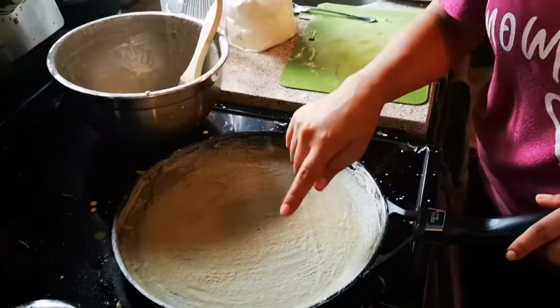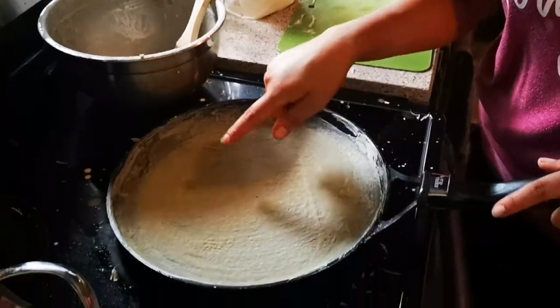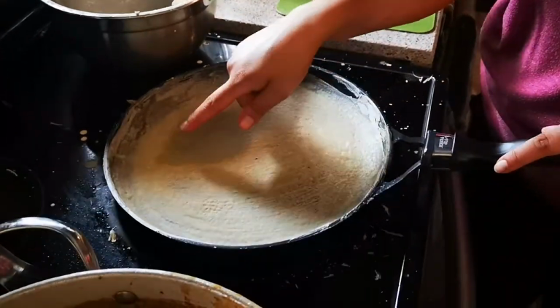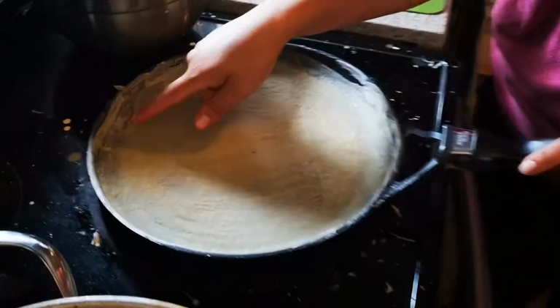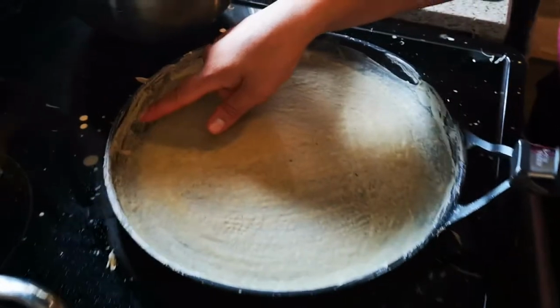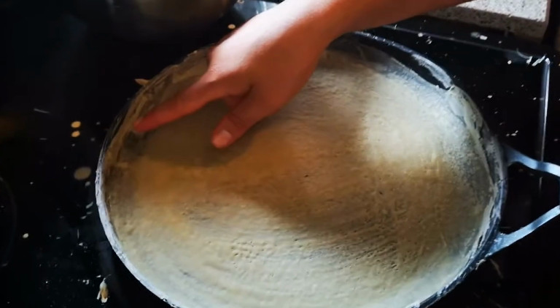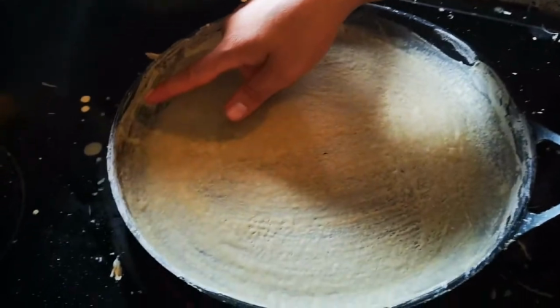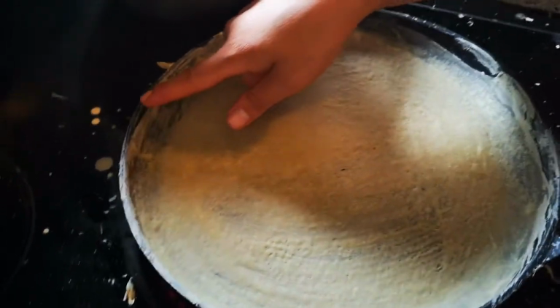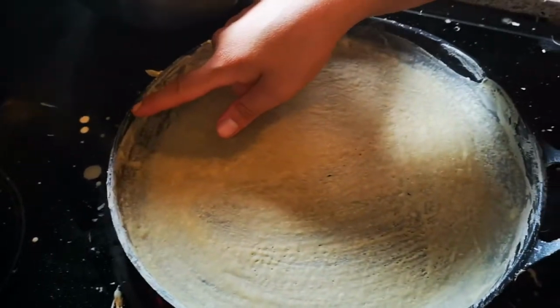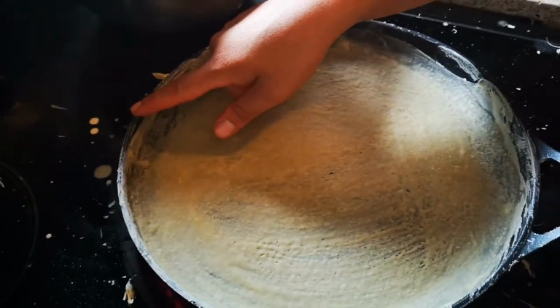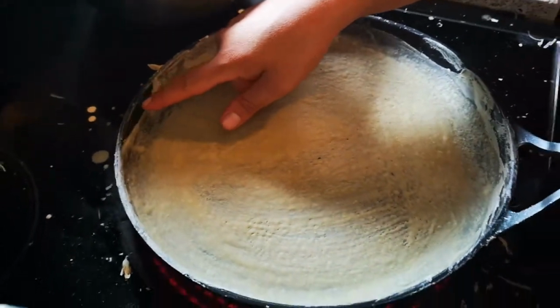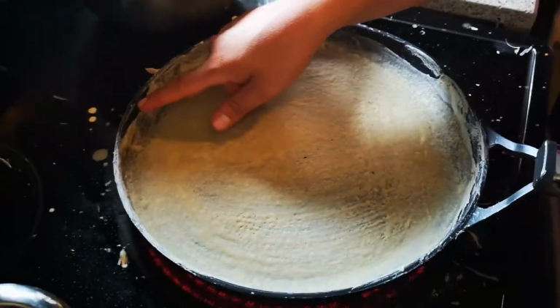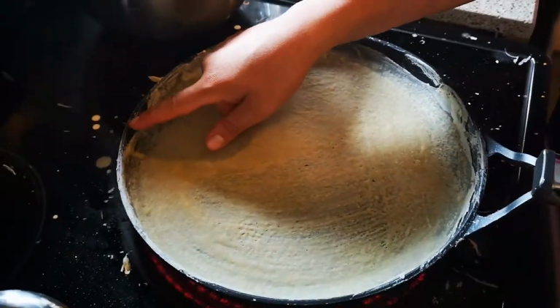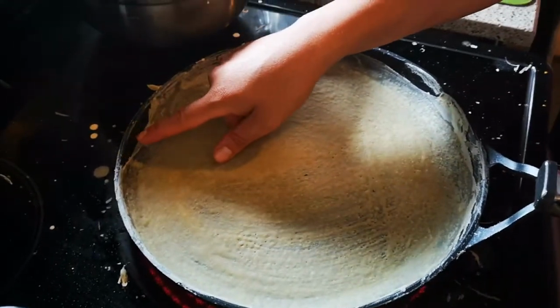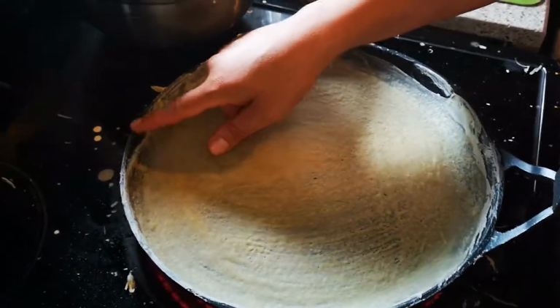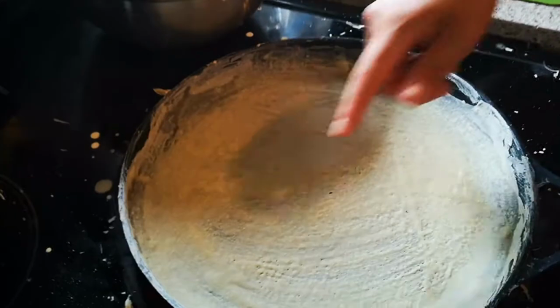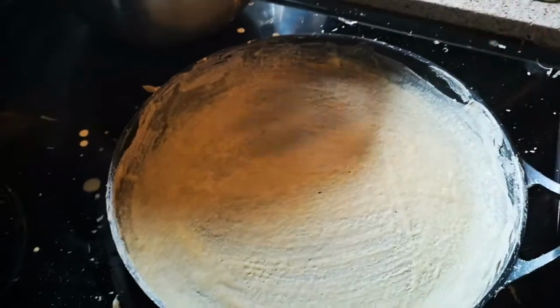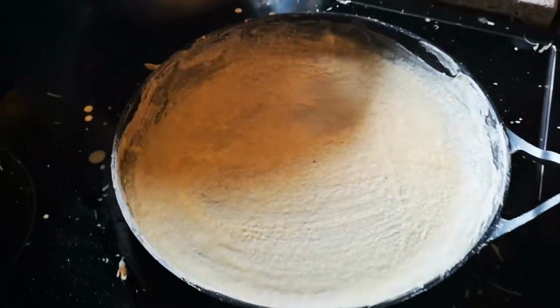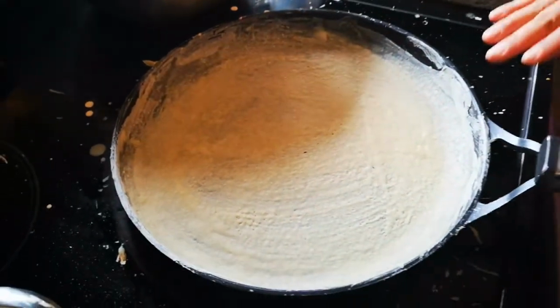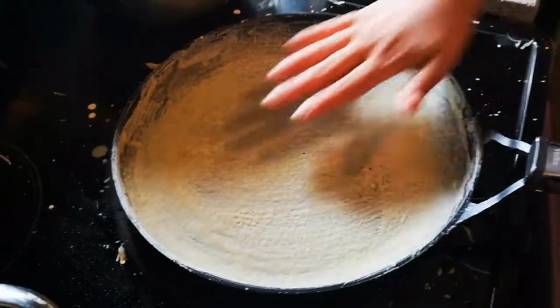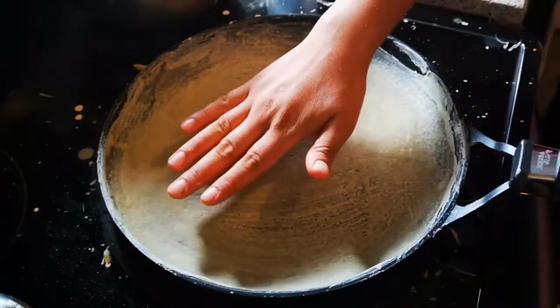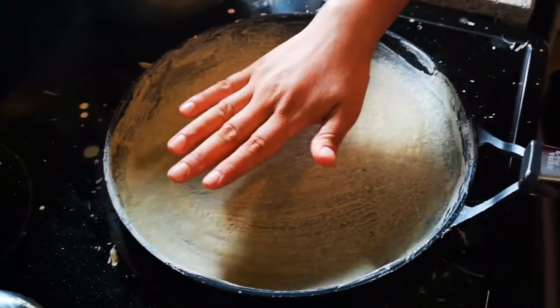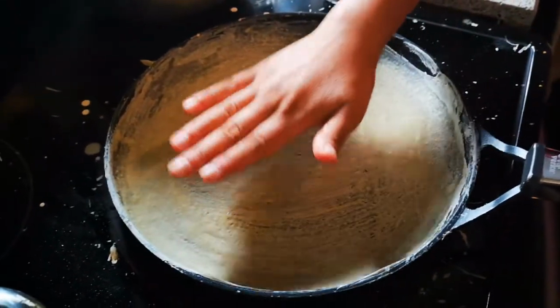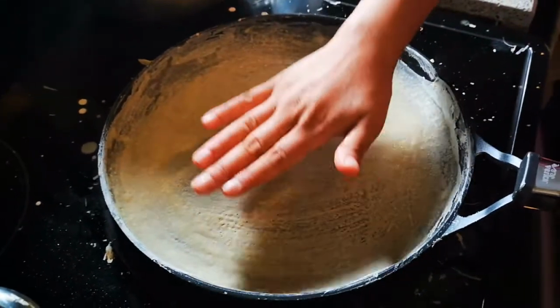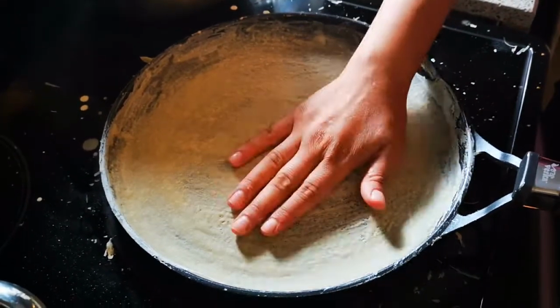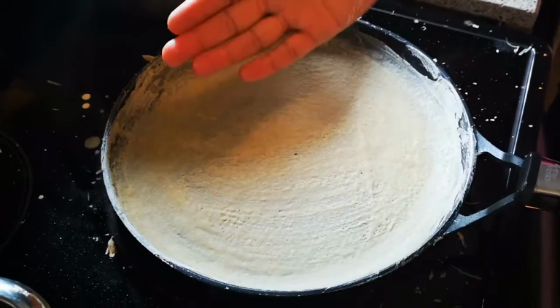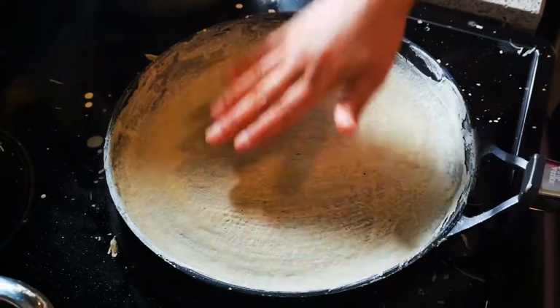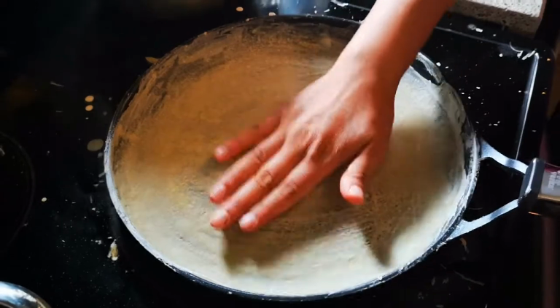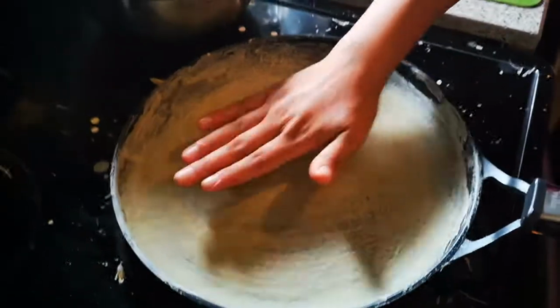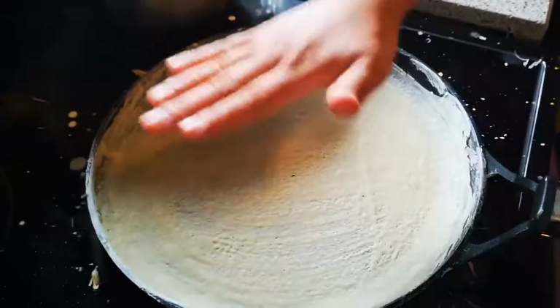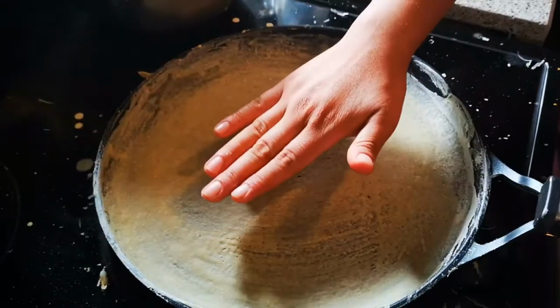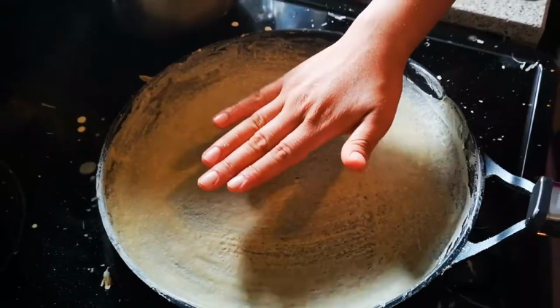As you can see around the edges, it's getting darker and it's actually peeling off — it's like a paint. You could put your hand on the pan; you're not going to burn your hand or anything, but don't leave it on exactly.